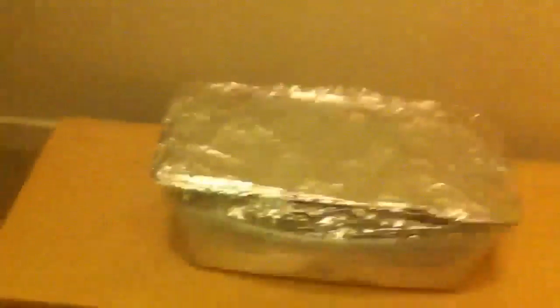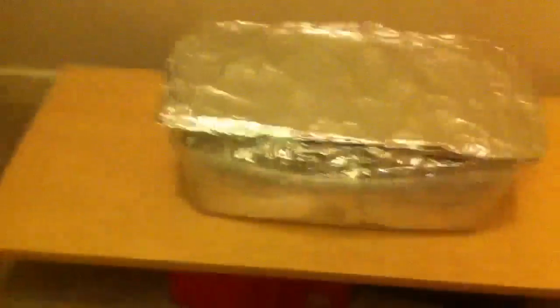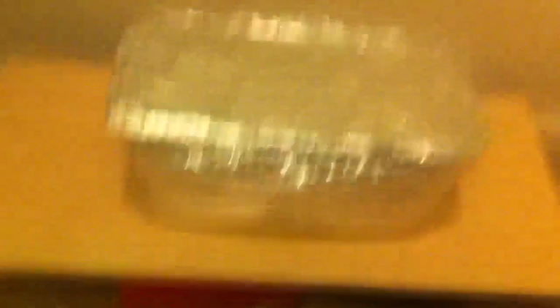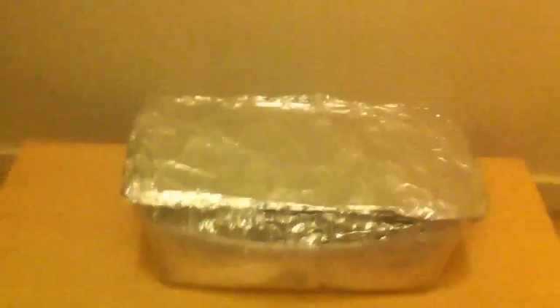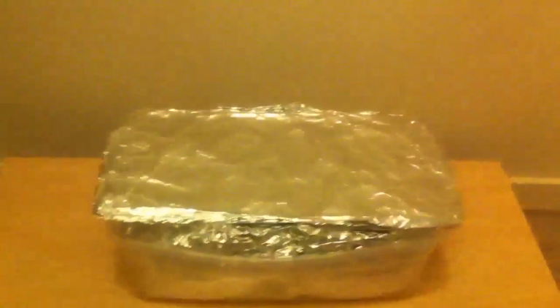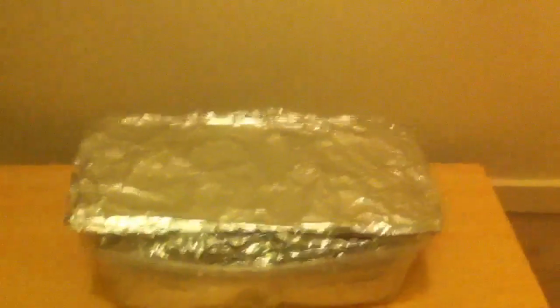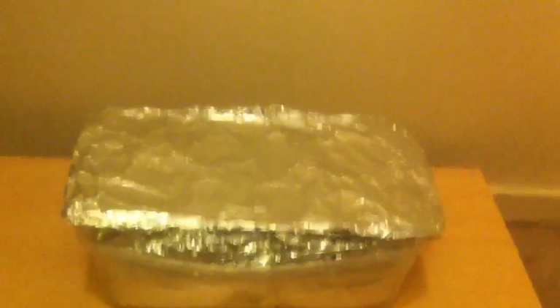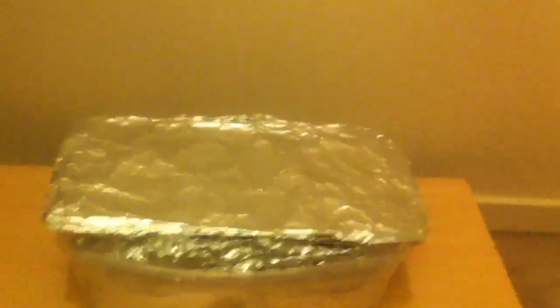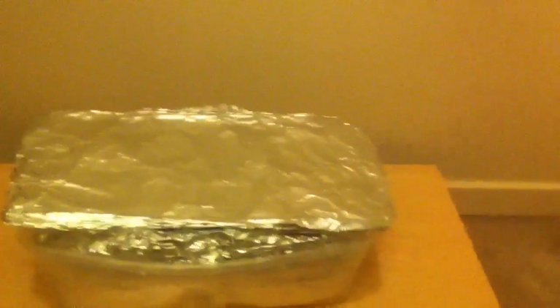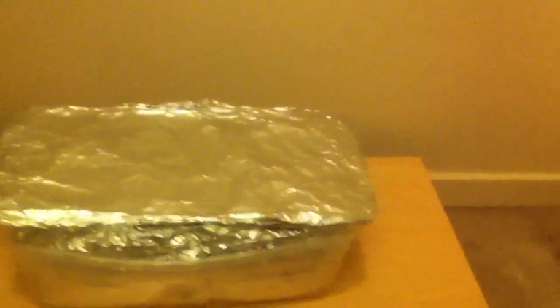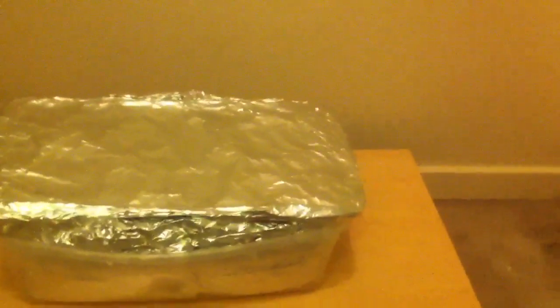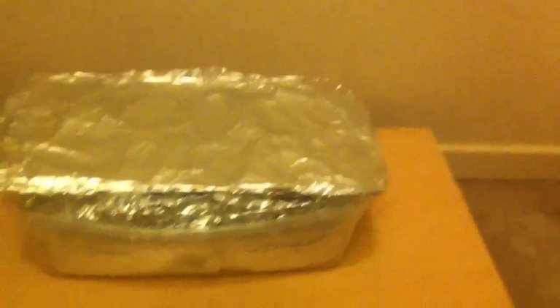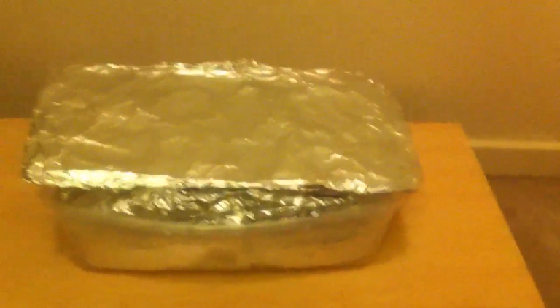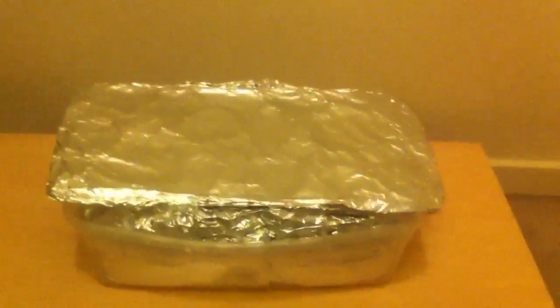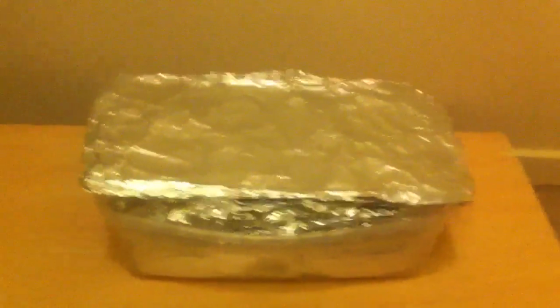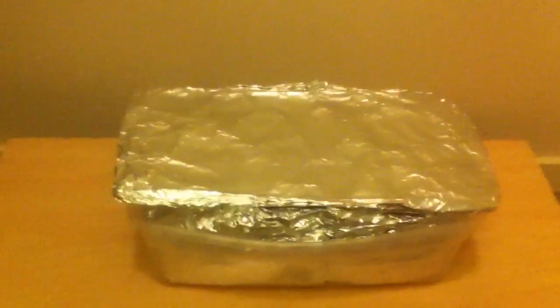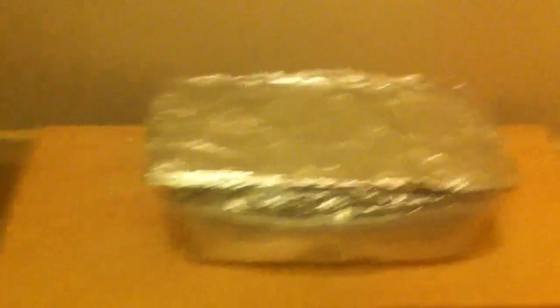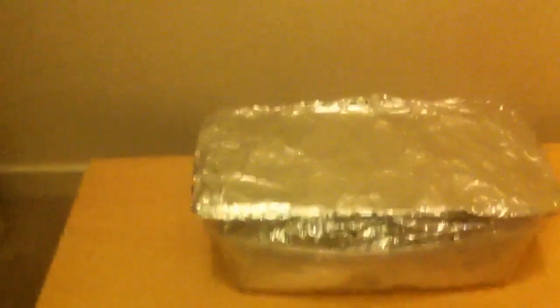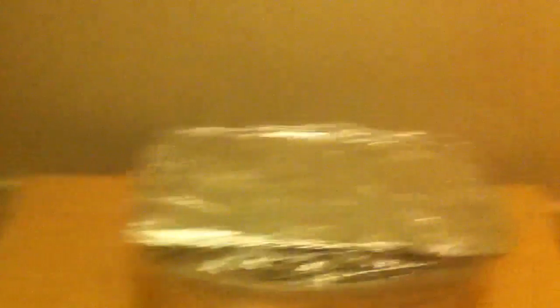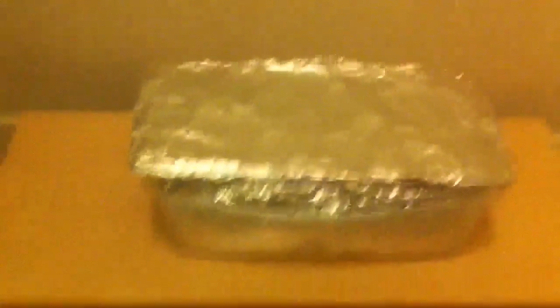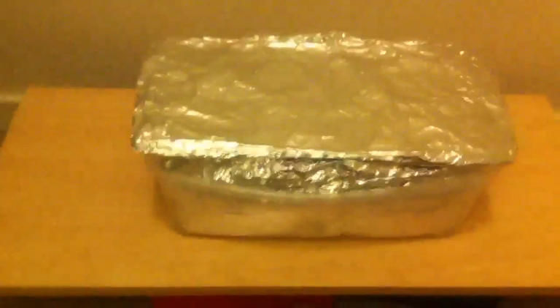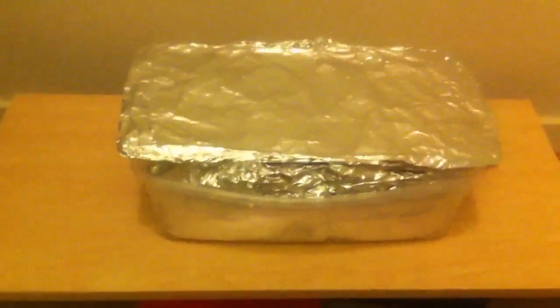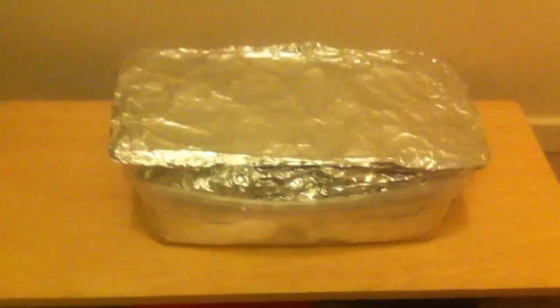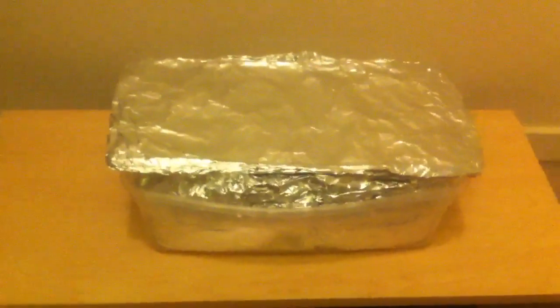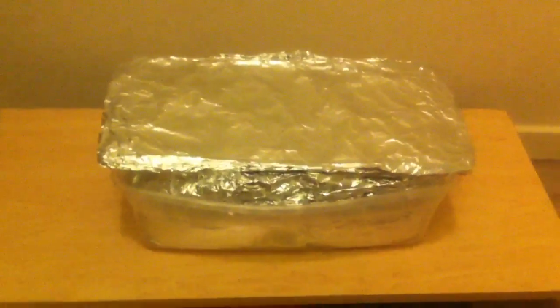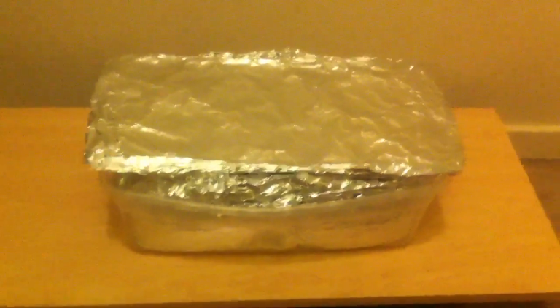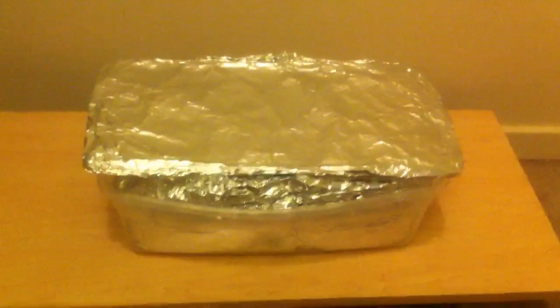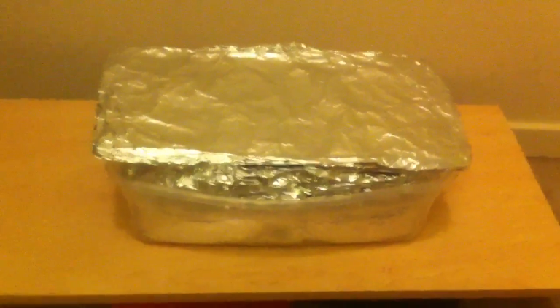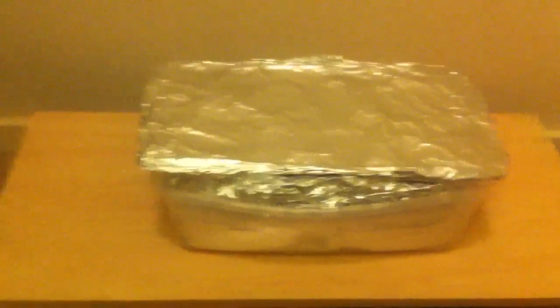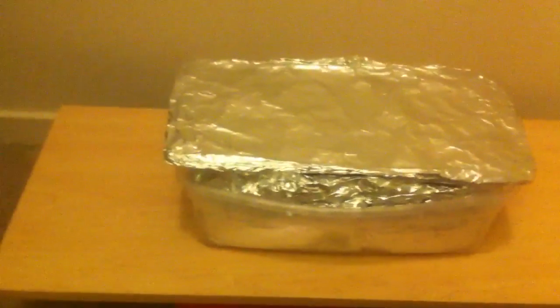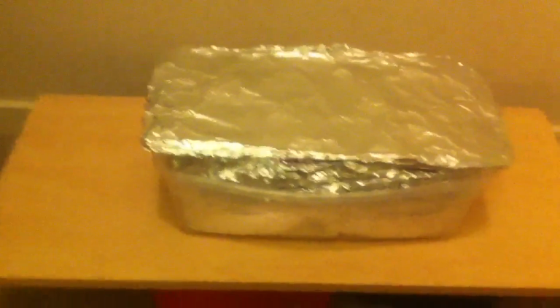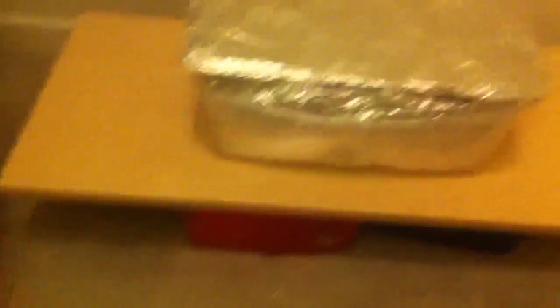Alrighty folks, I've already opened up the isolation box here to see what the results were, but I'm going to show them to you anyway.